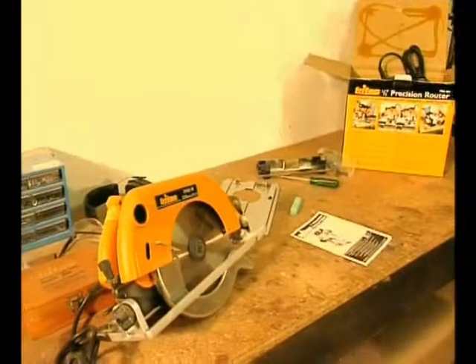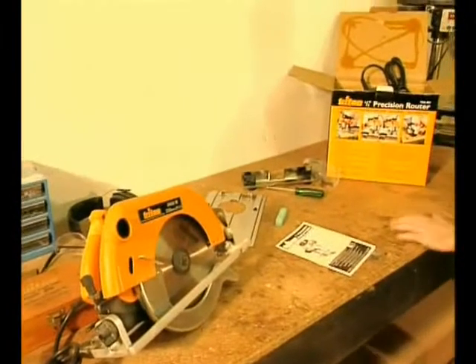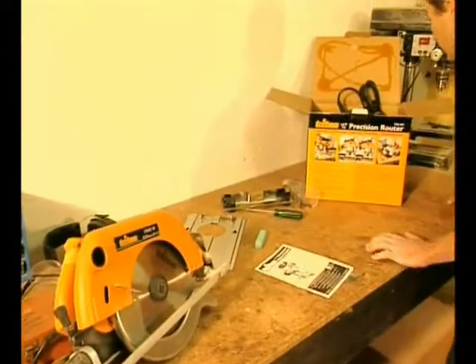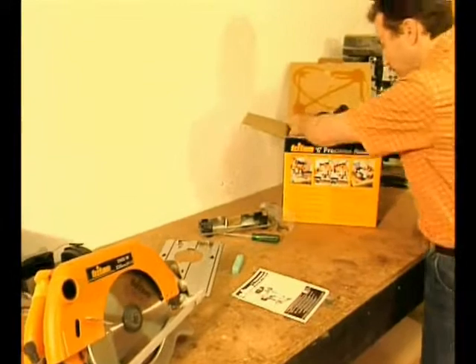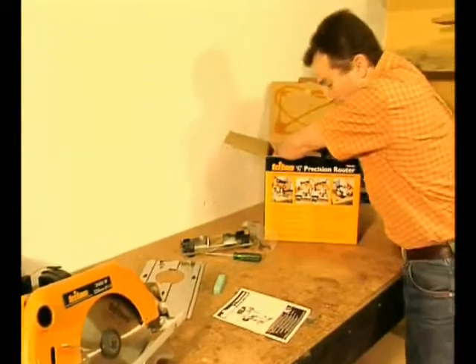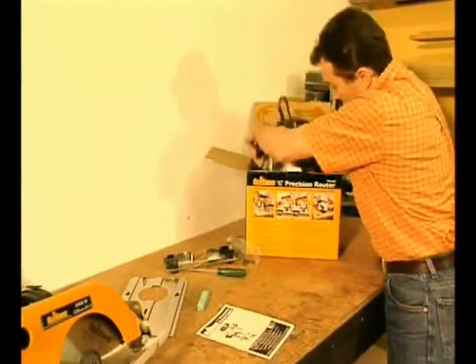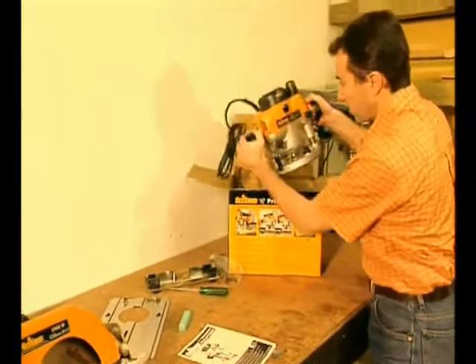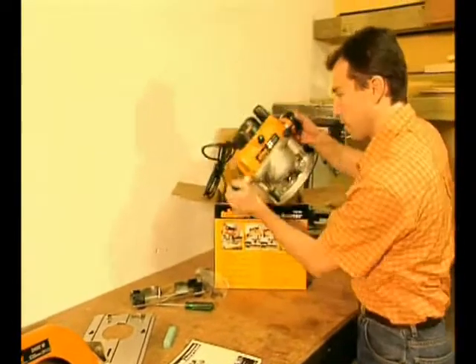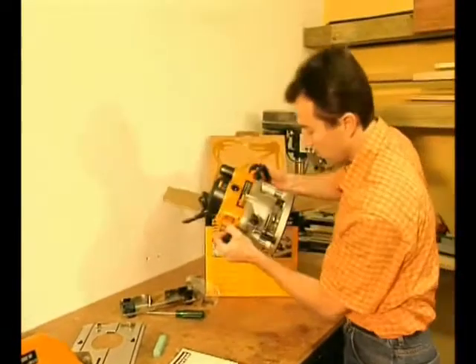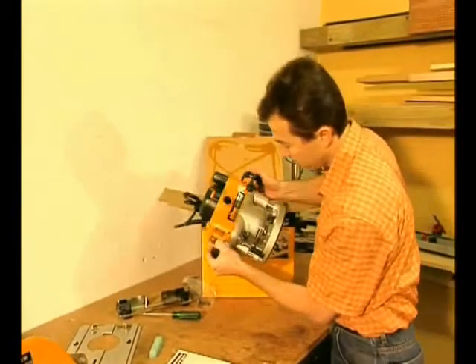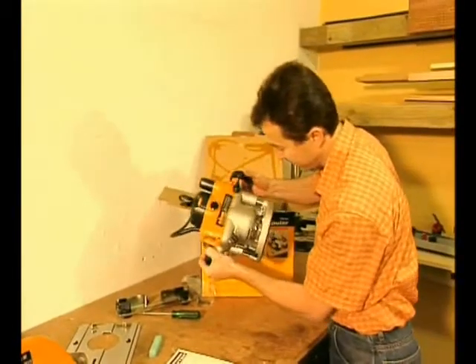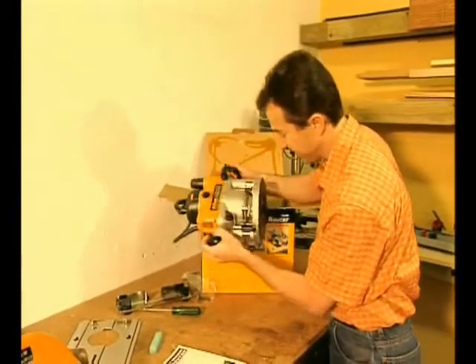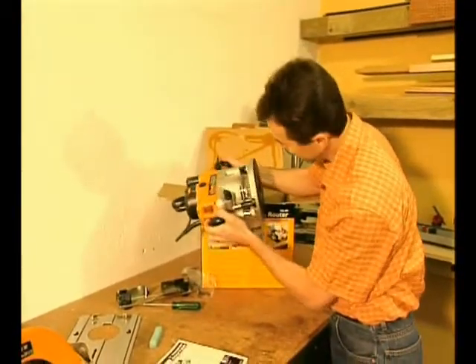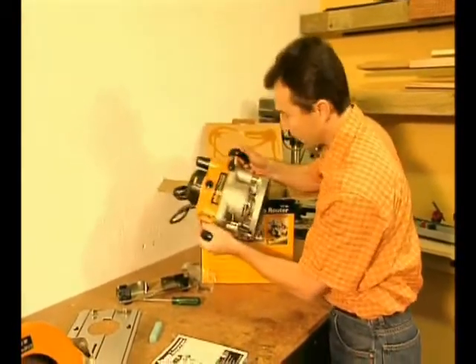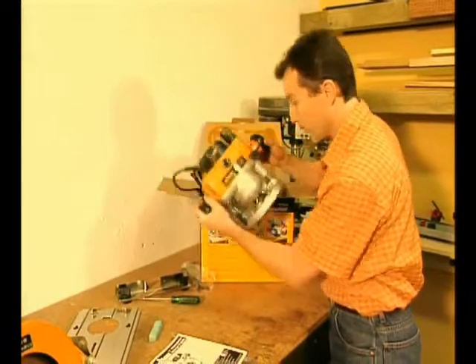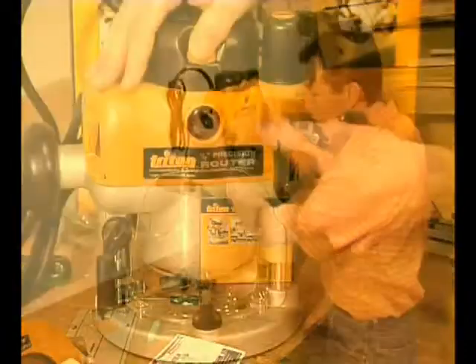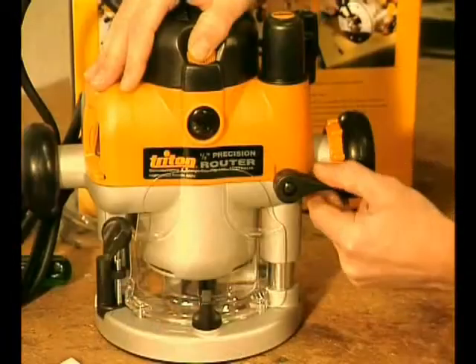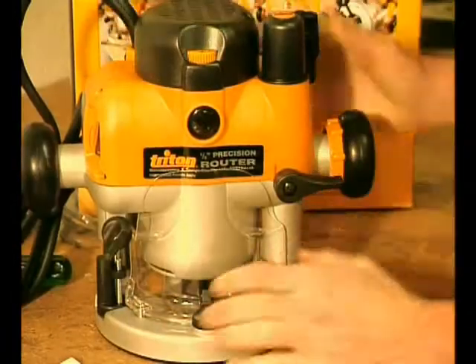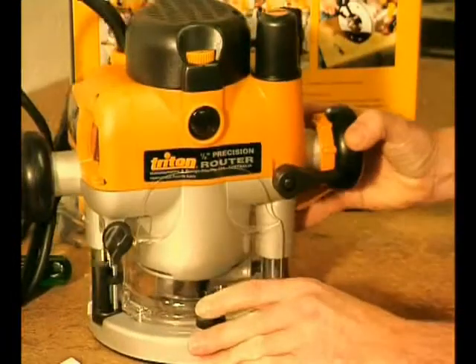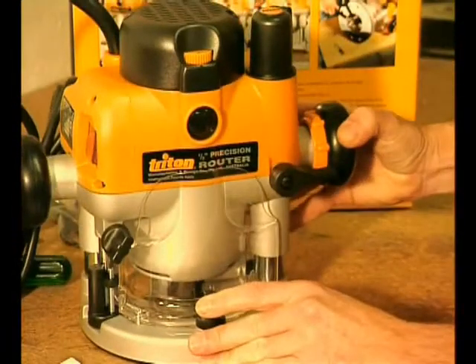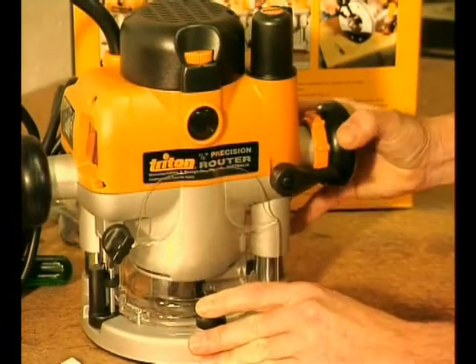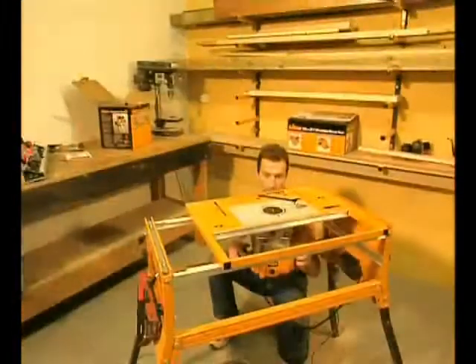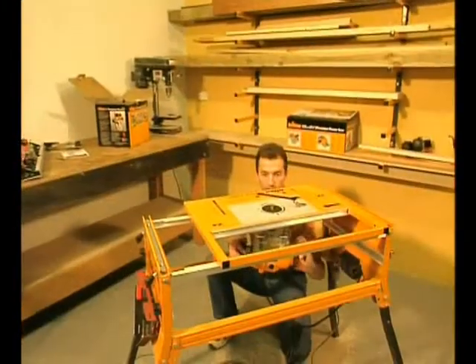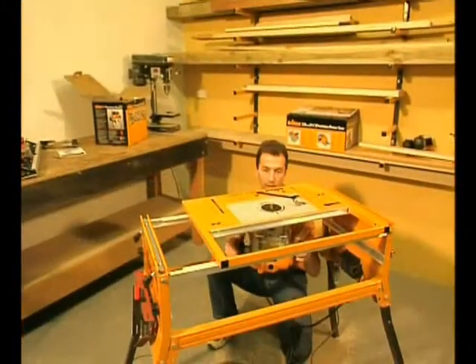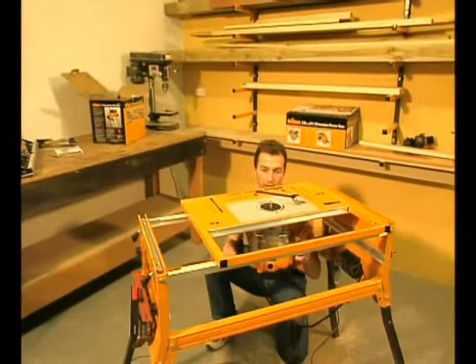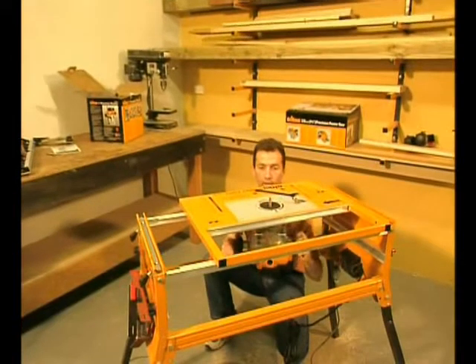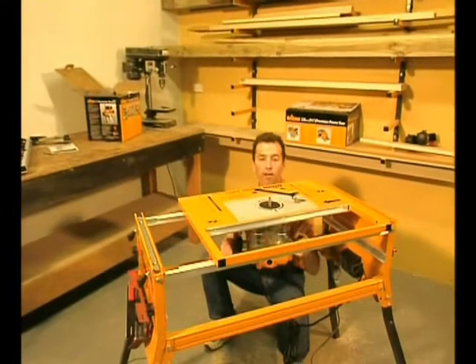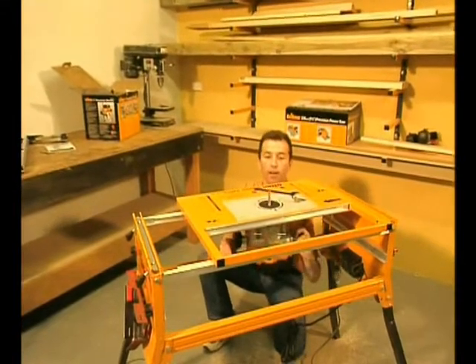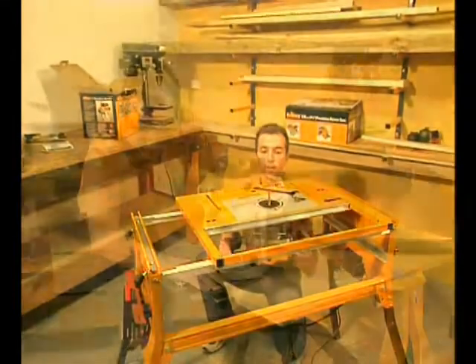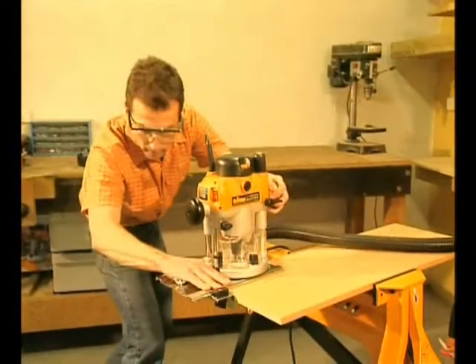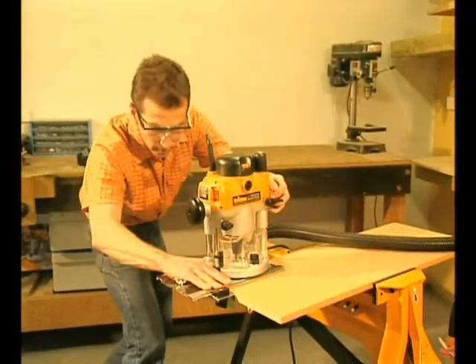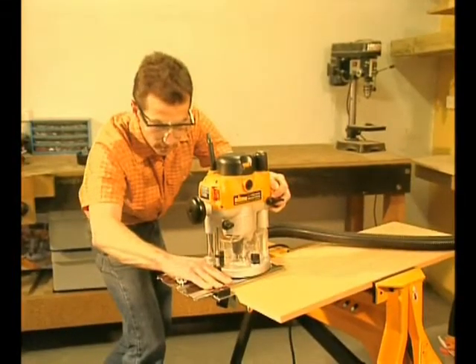If you were impressed with the Triton power saw shown earlier, have a look at Triton's half-inch, three-and-a-quarter horsepower precision router. Like the saw, it's specifically designed for table mounting. It has many great features that make it perfect for handheld use as well.